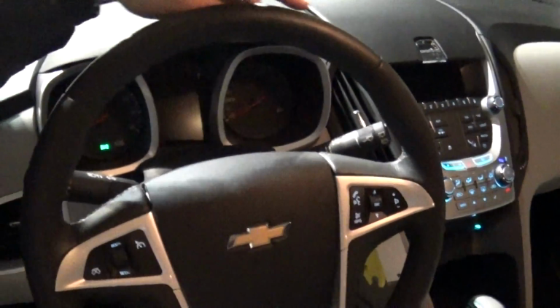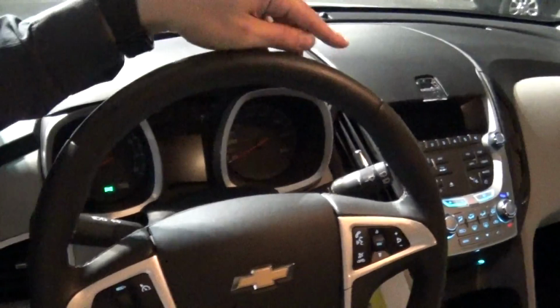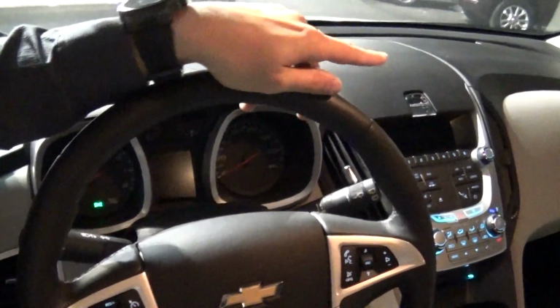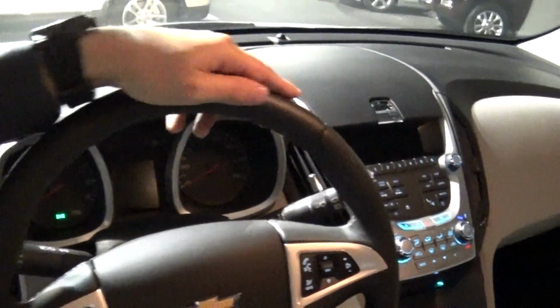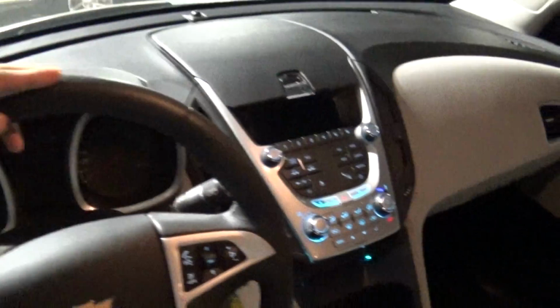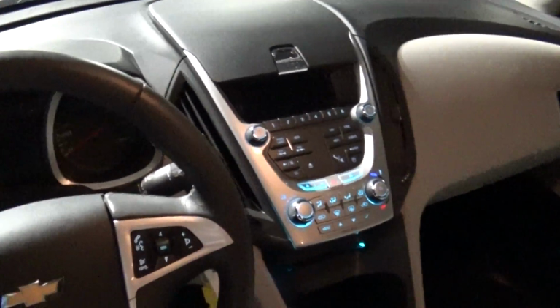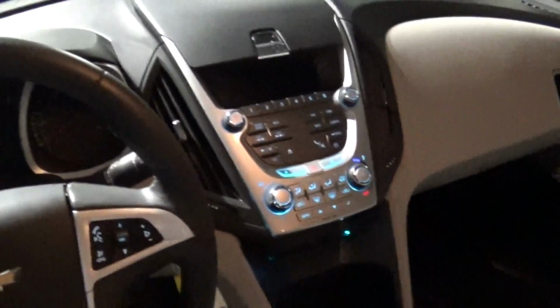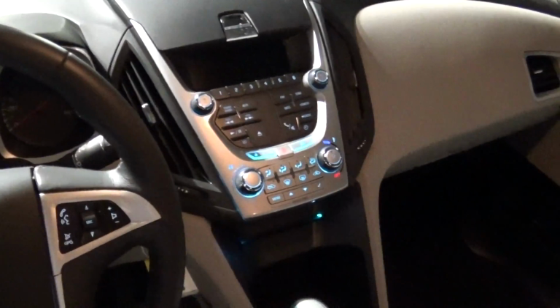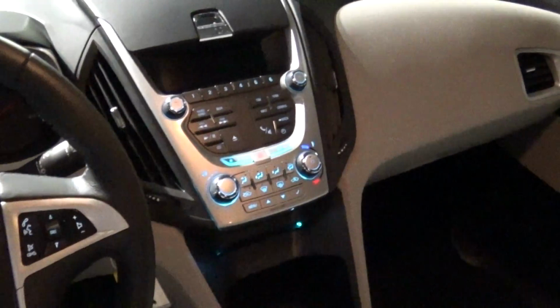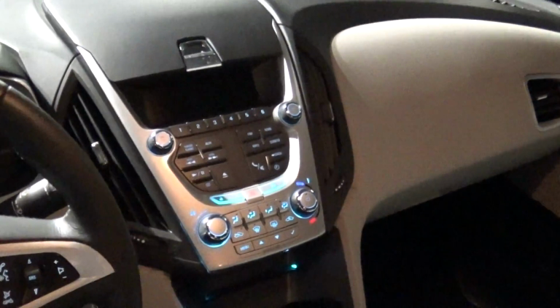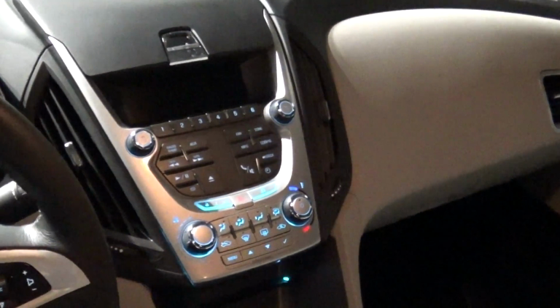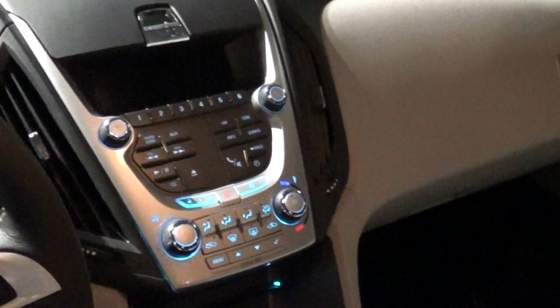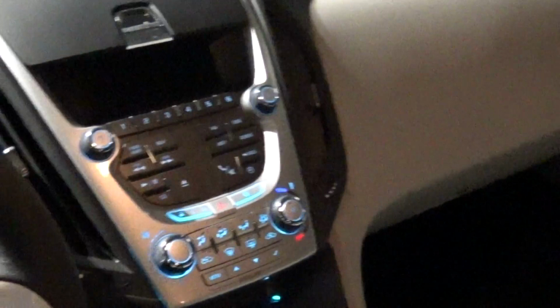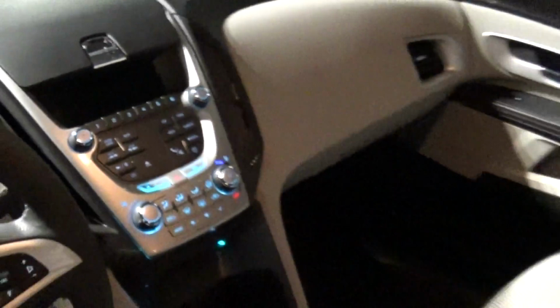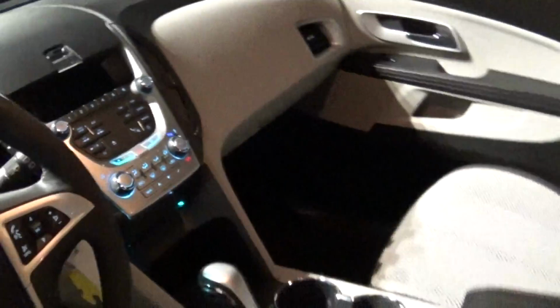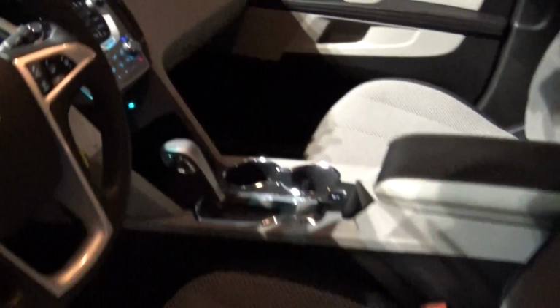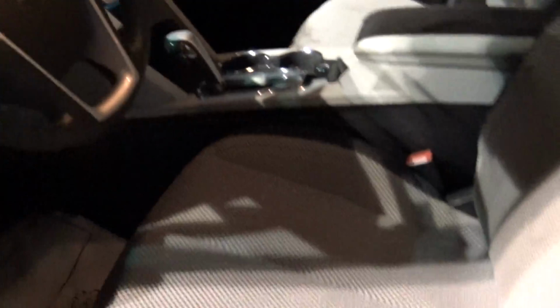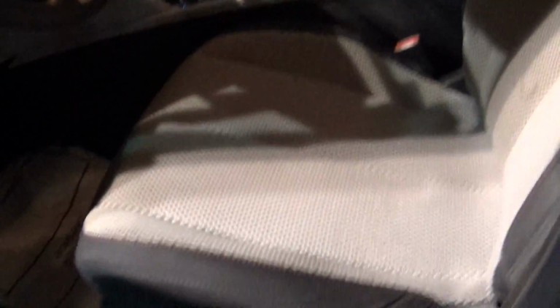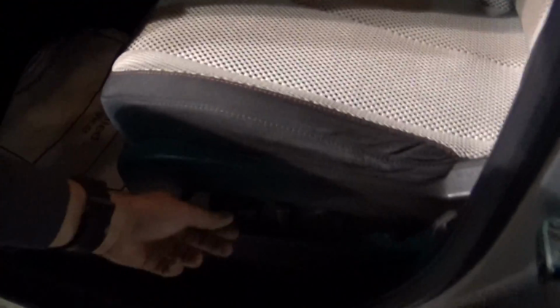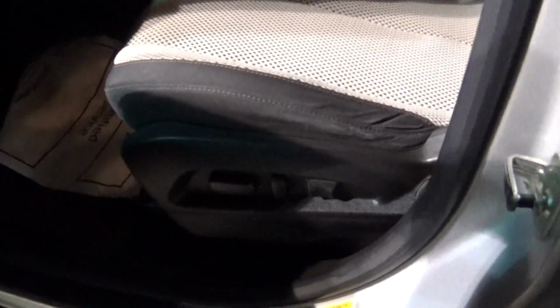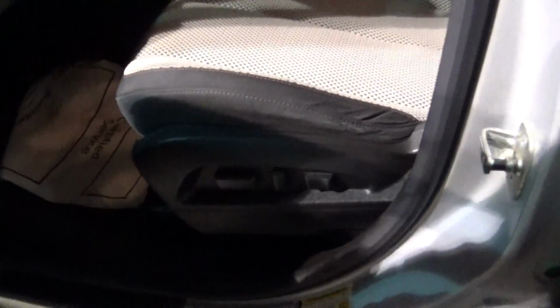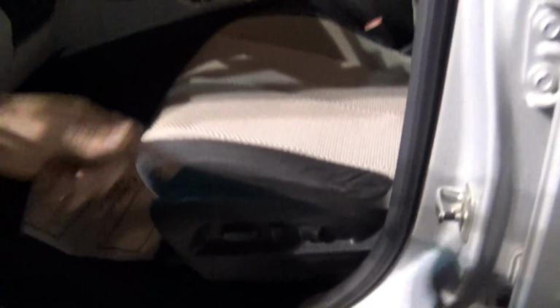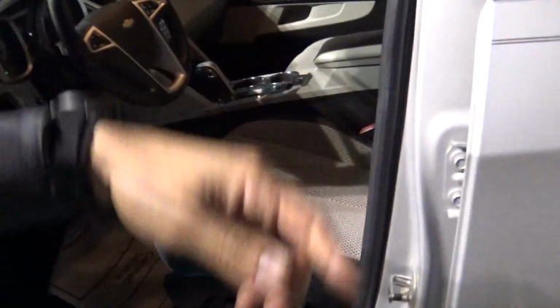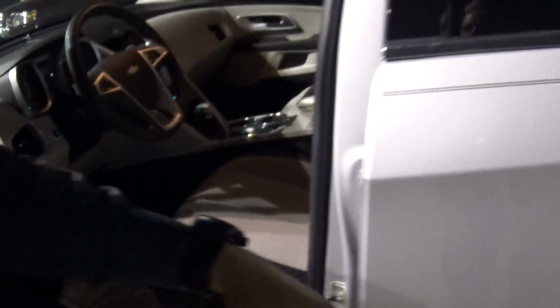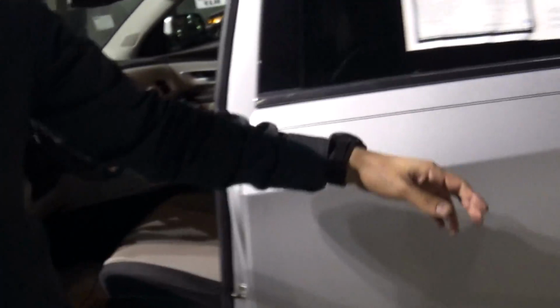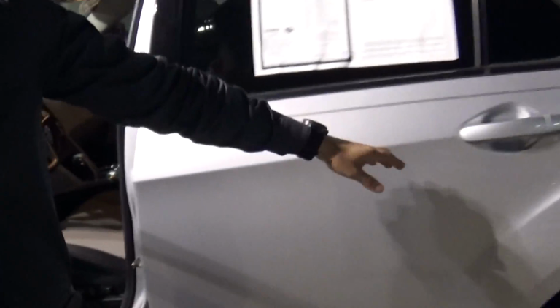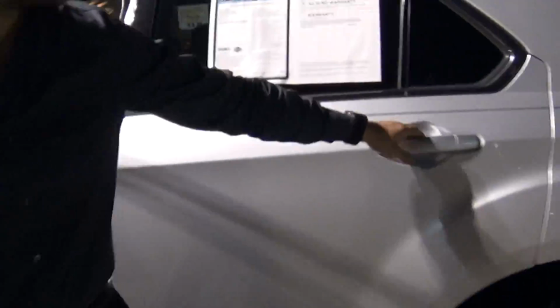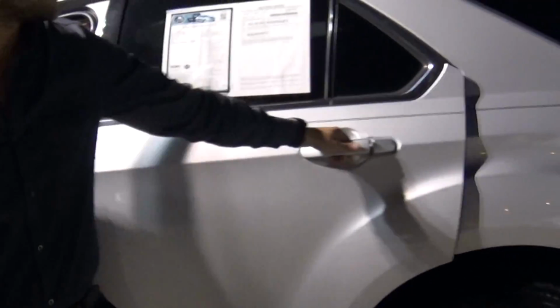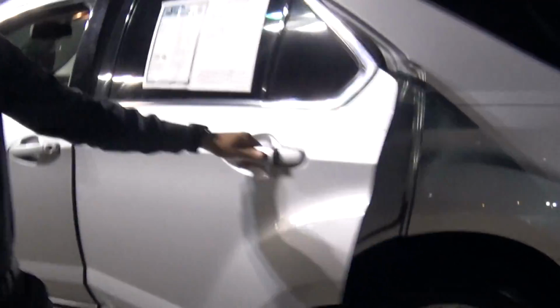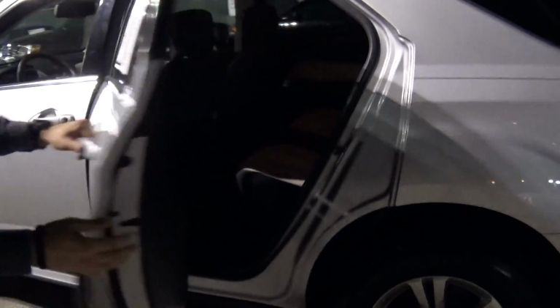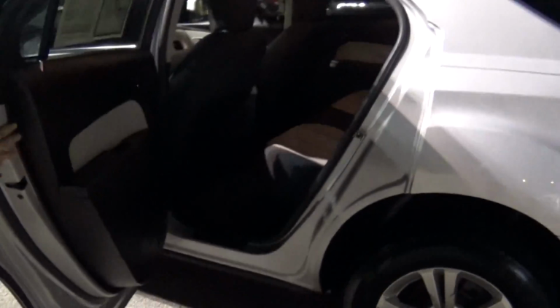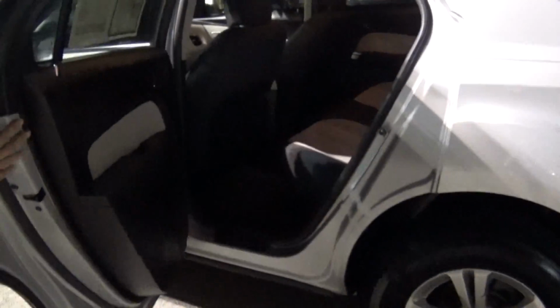You have your dual zone air conditioning, and to top it off this vehicle also has power seats, which is a great feature. Now let me show you right here in the back — take a look at the door panels.